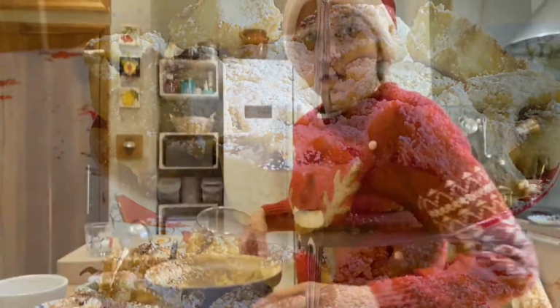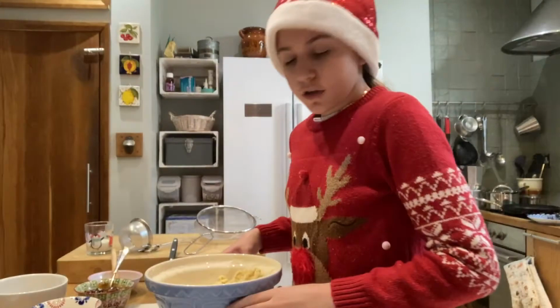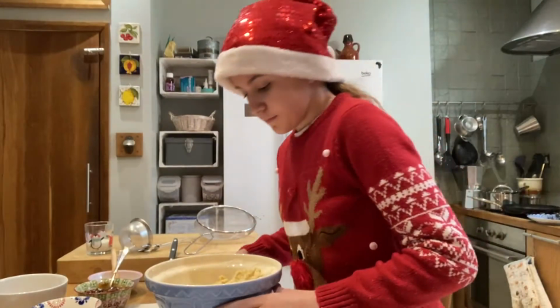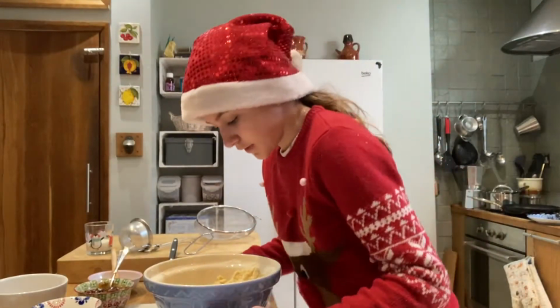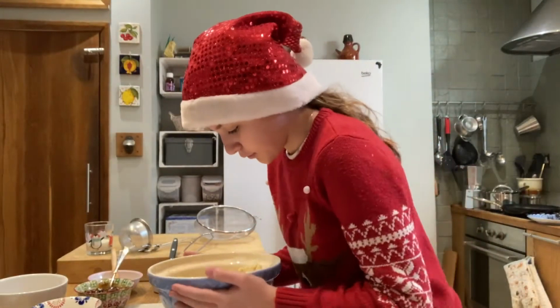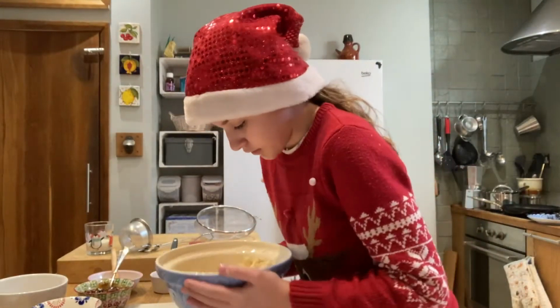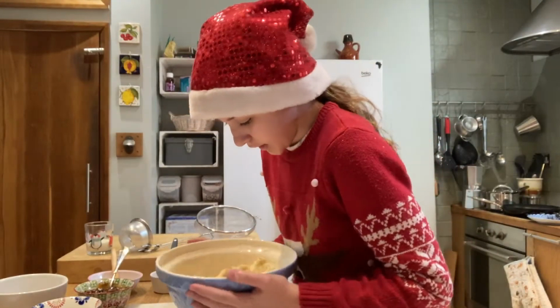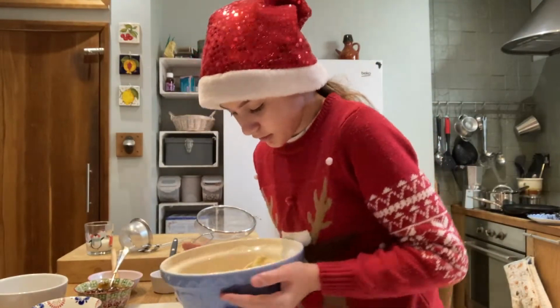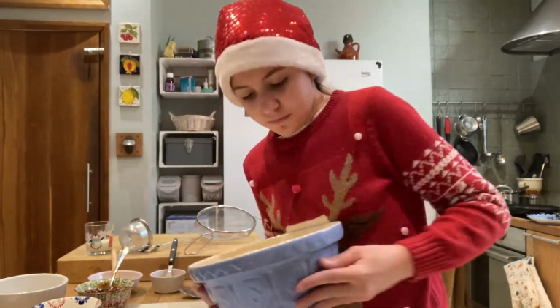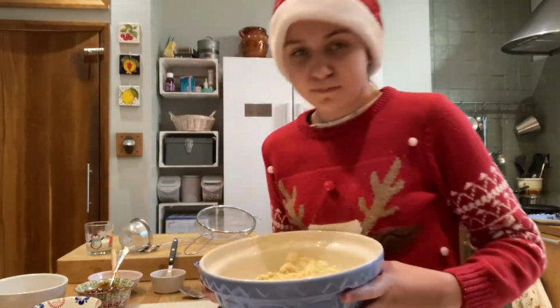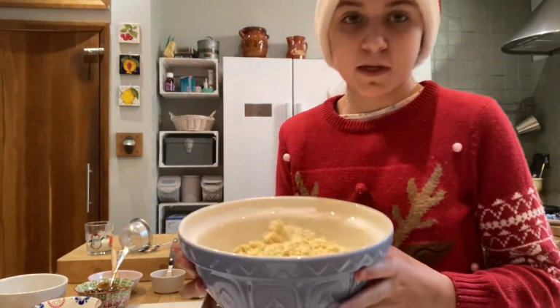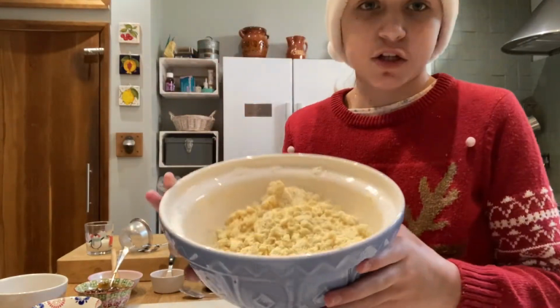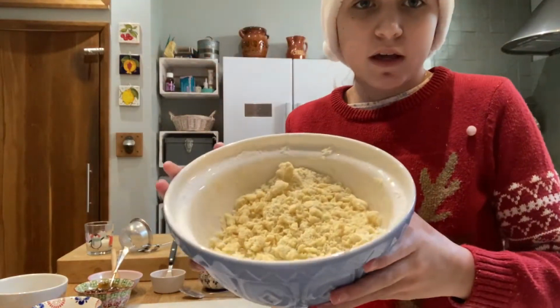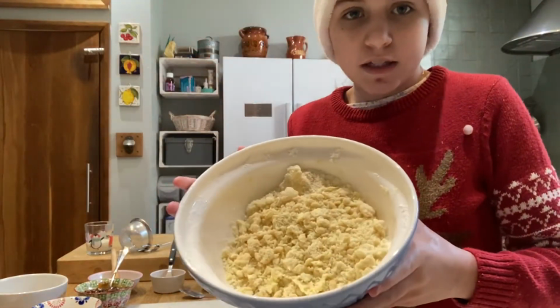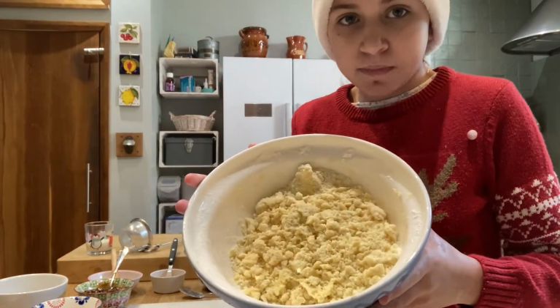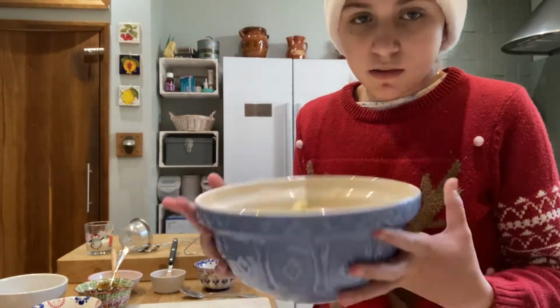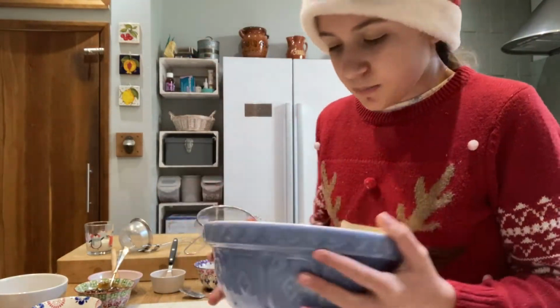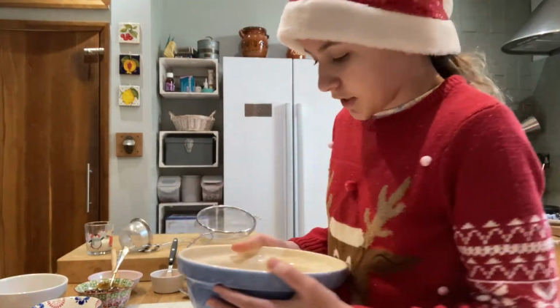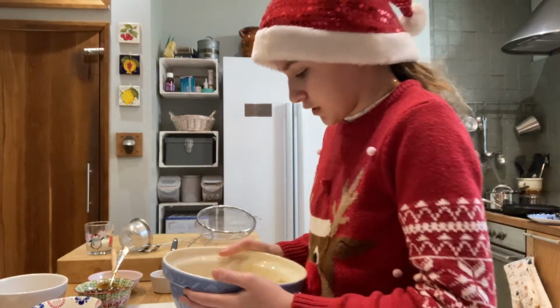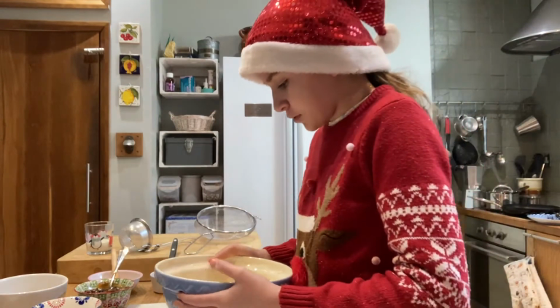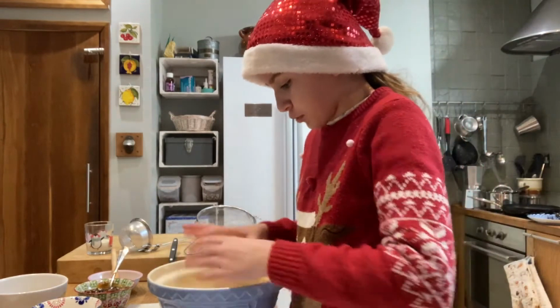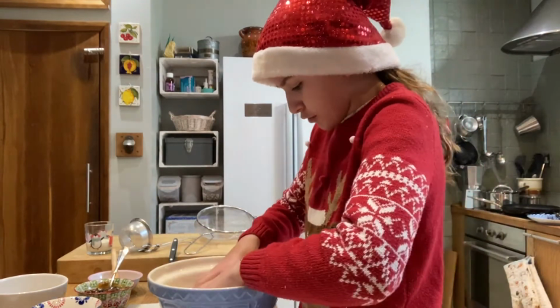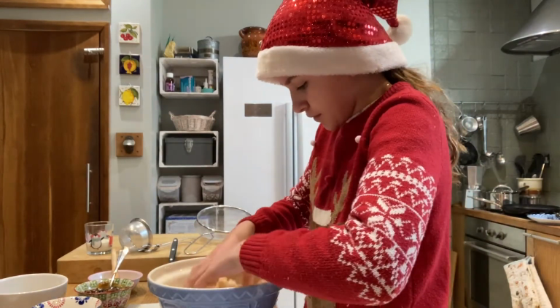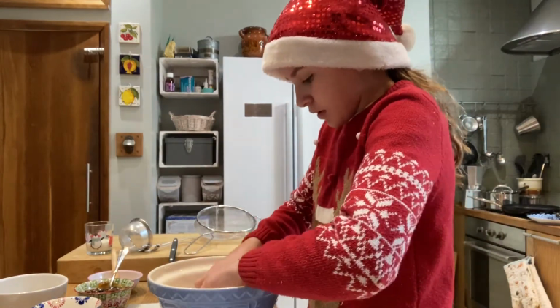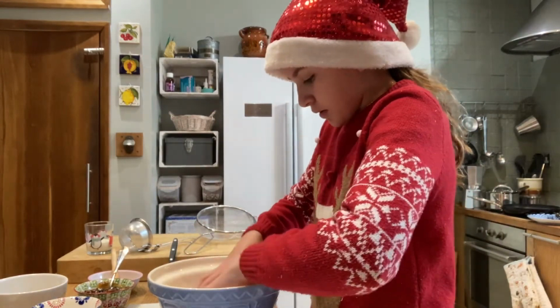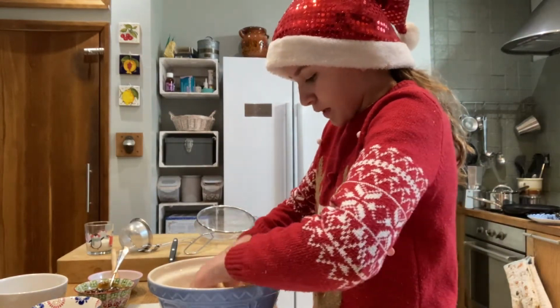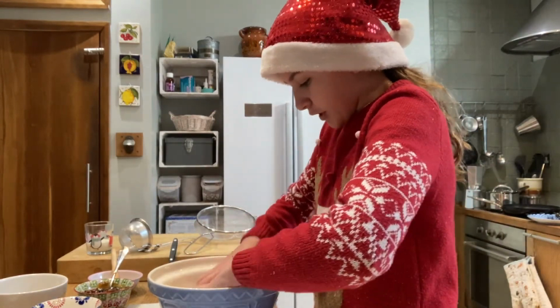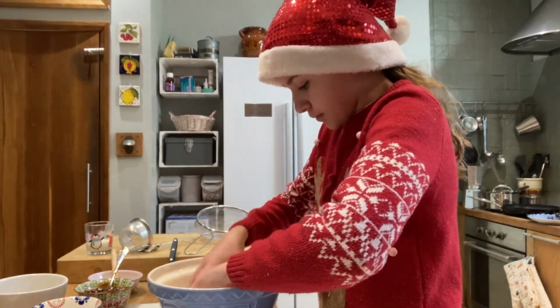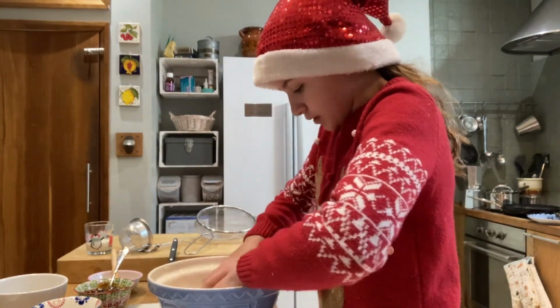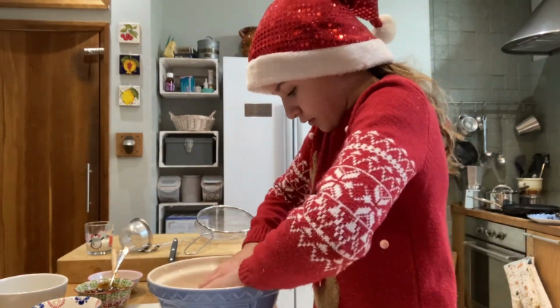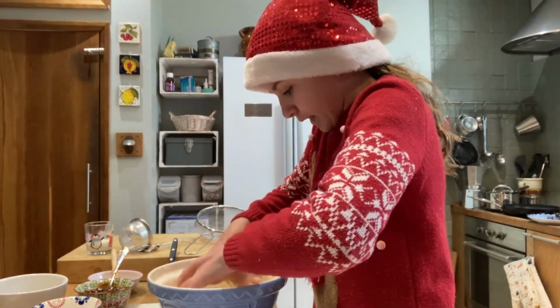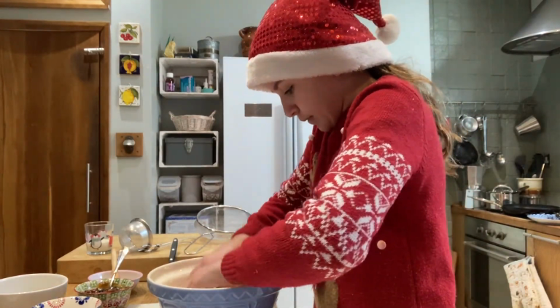Now our mixture is all mixed in with the butter, so it resembles breadcrumbs — big breadcrumbs of flour and butter.